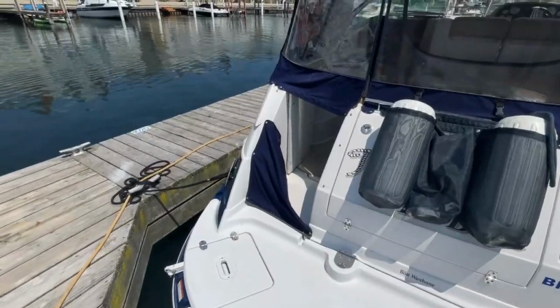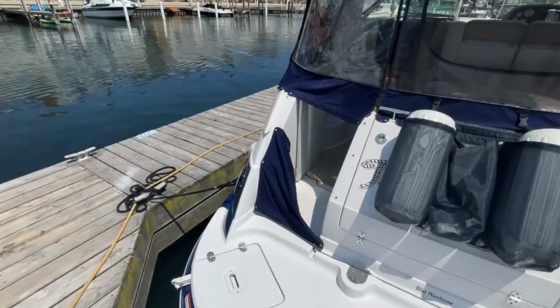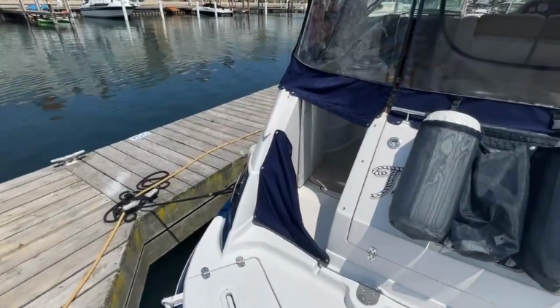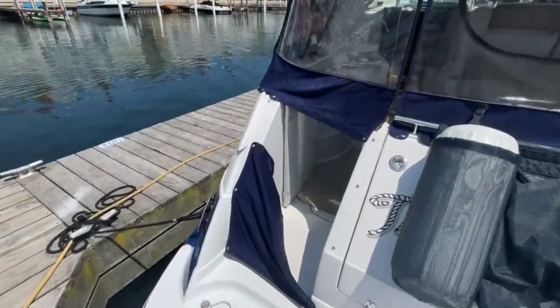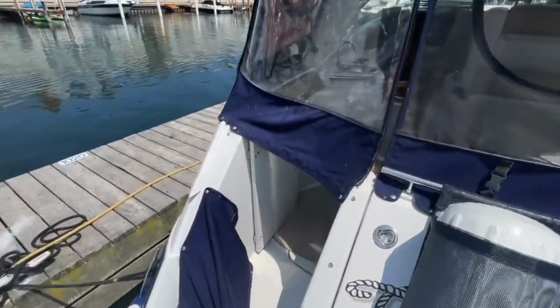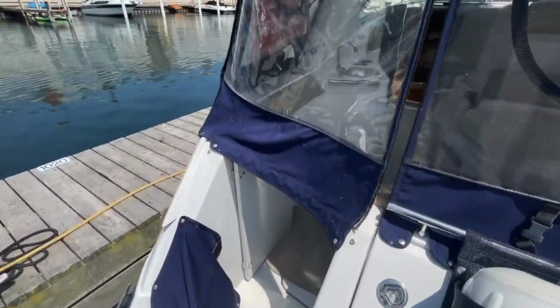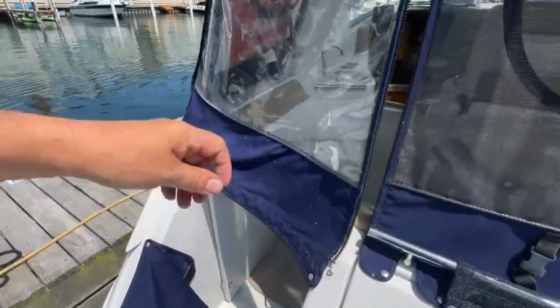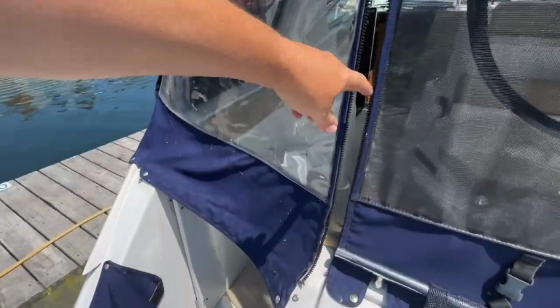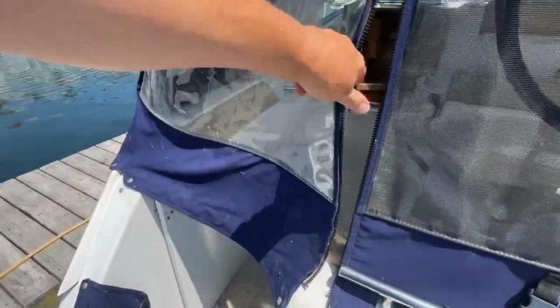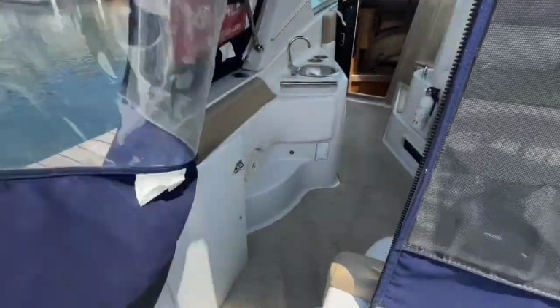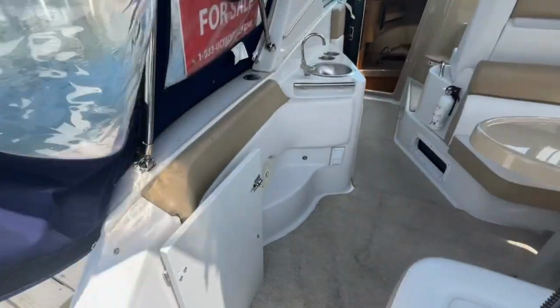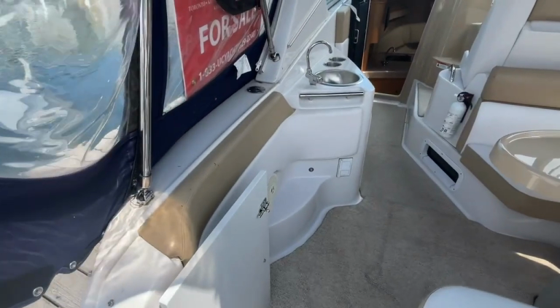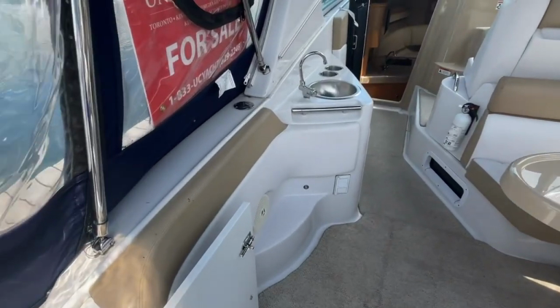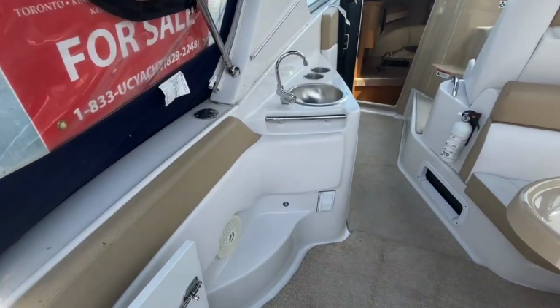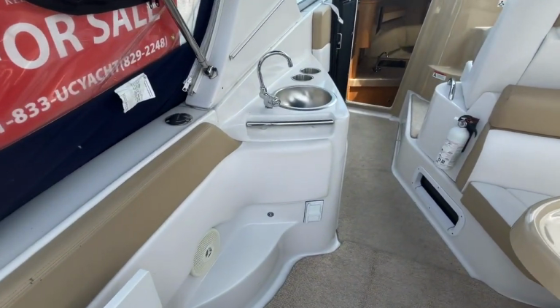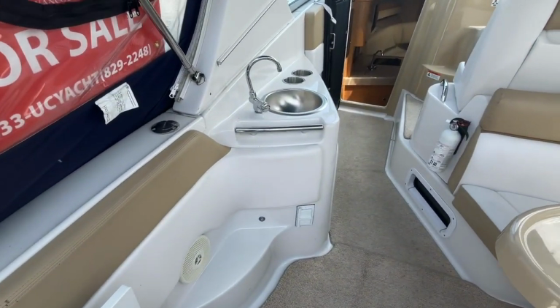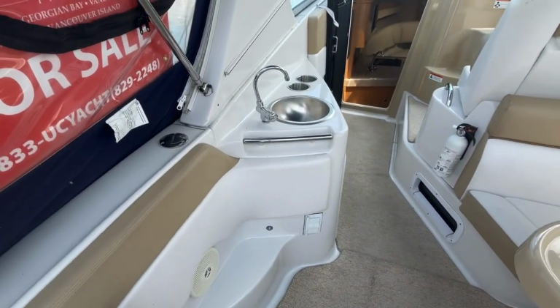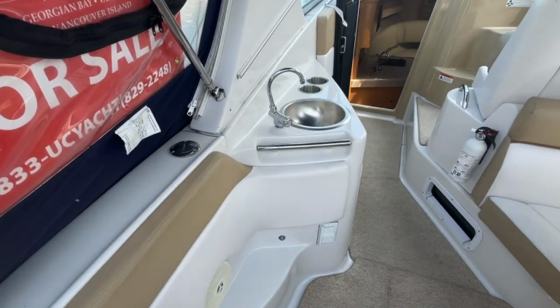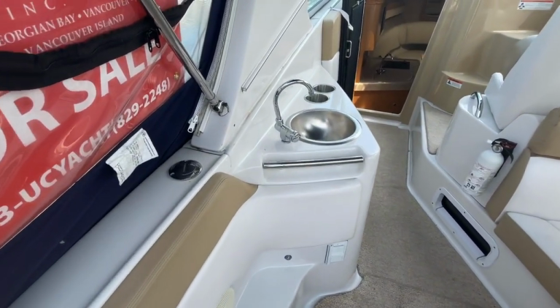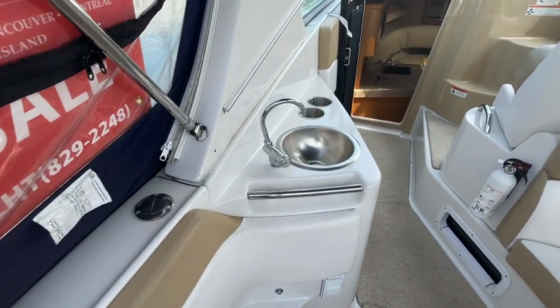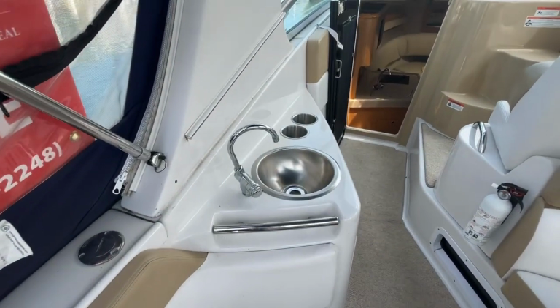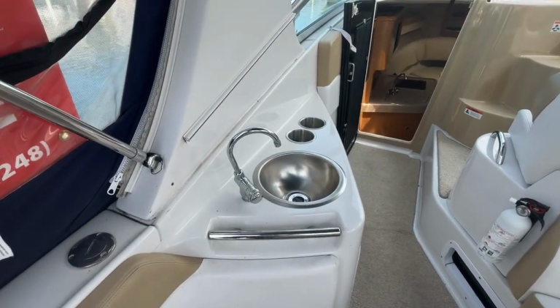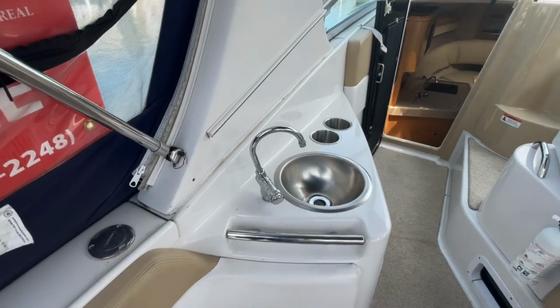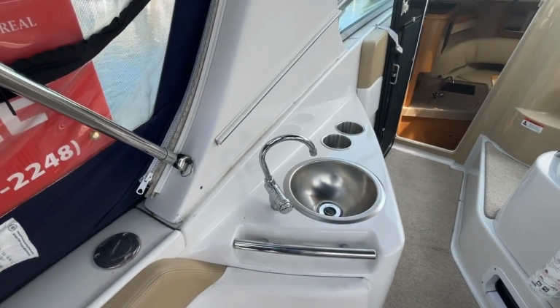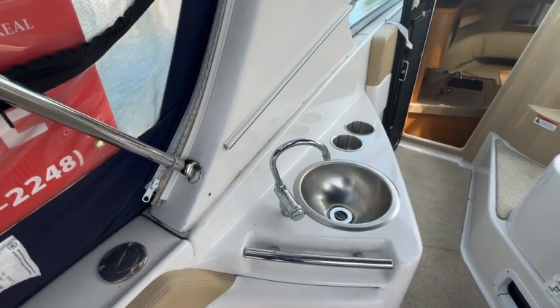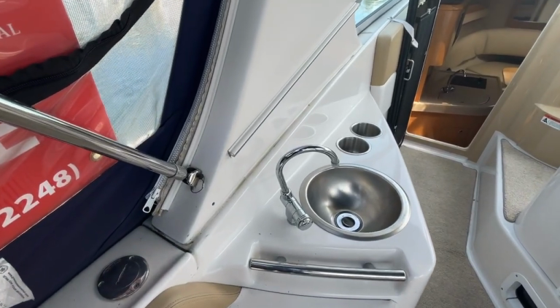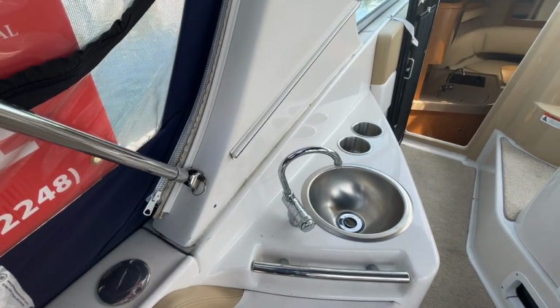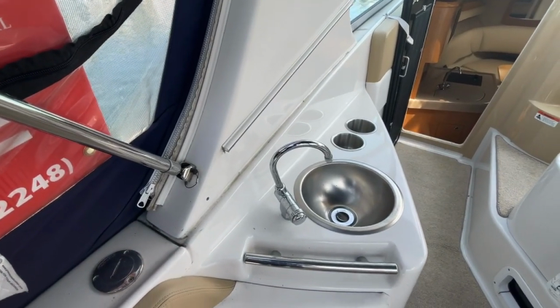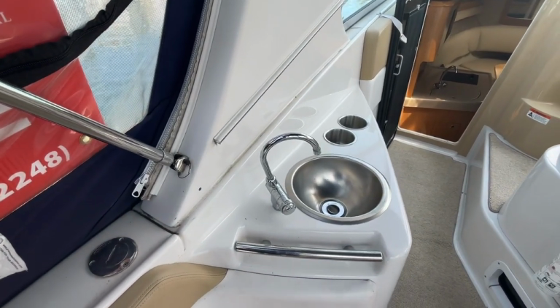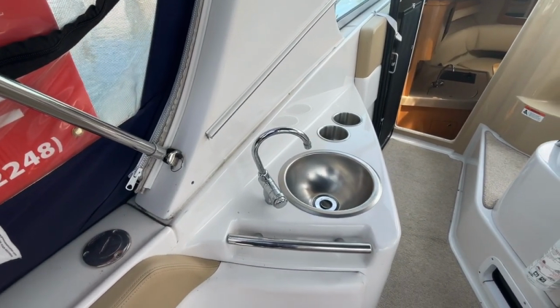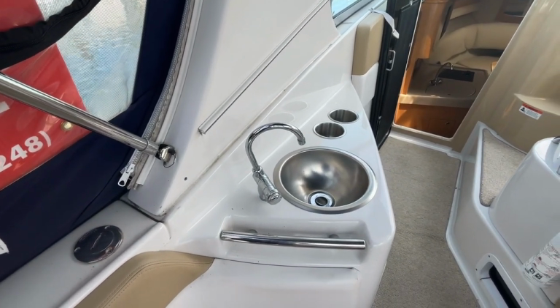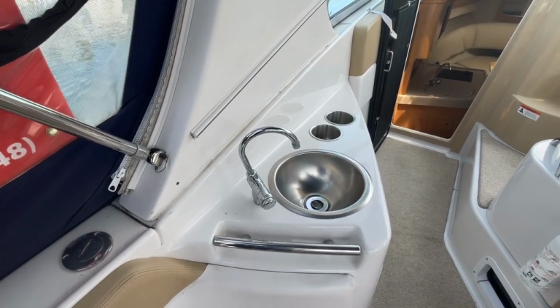Stepping aboard through the walk-through transom, right into the nicely laid-out cockpit. You've got a small wet bar here and there is a place underneath the wet bar to store your cooler.